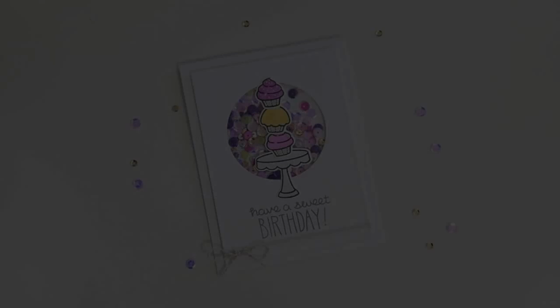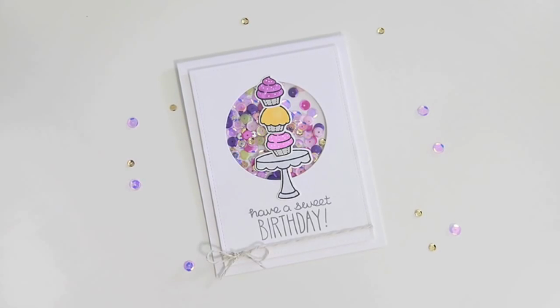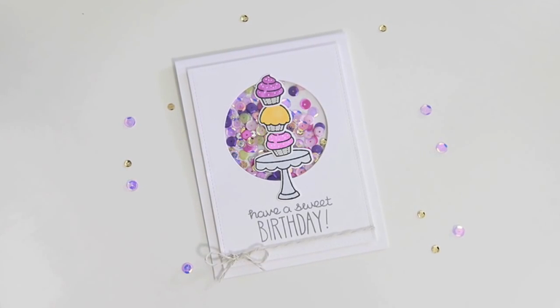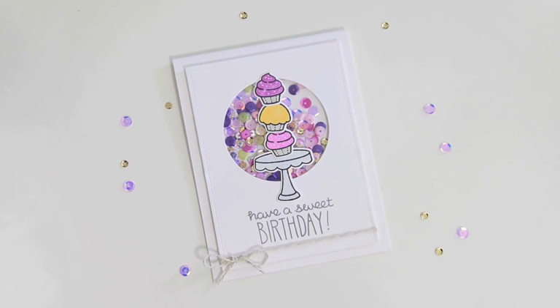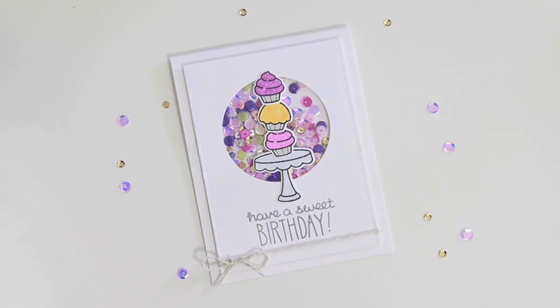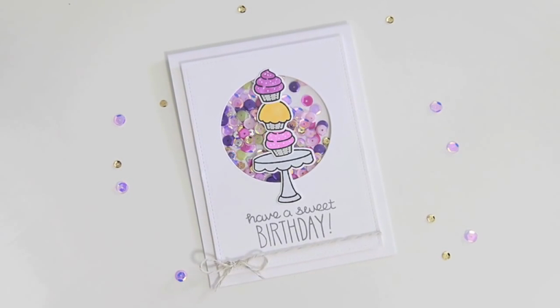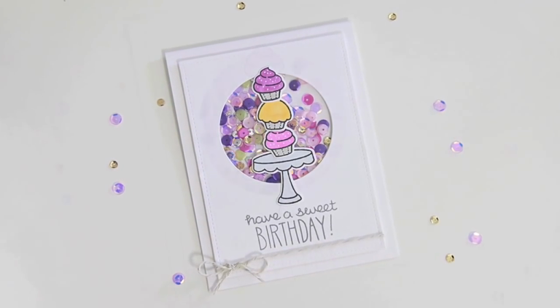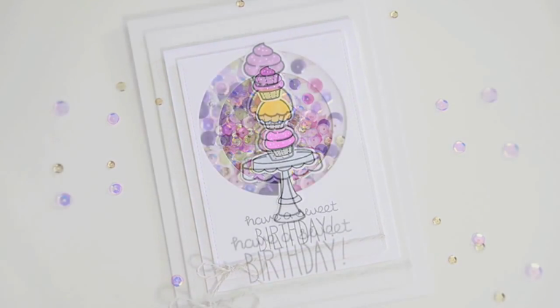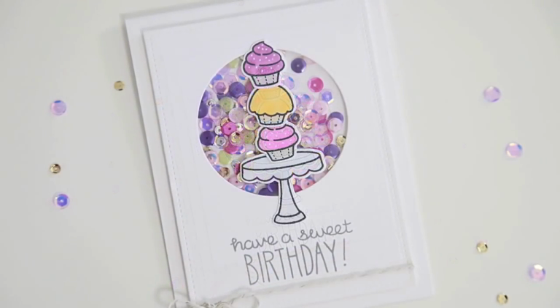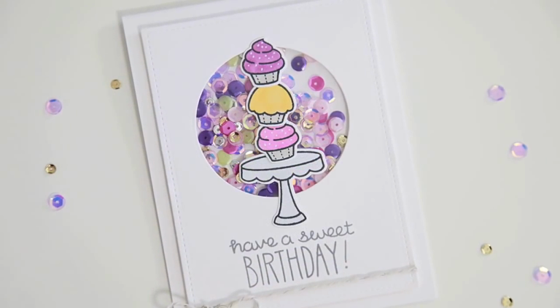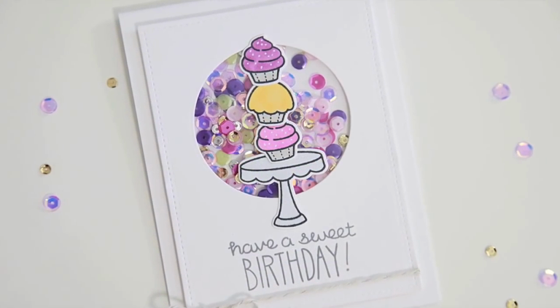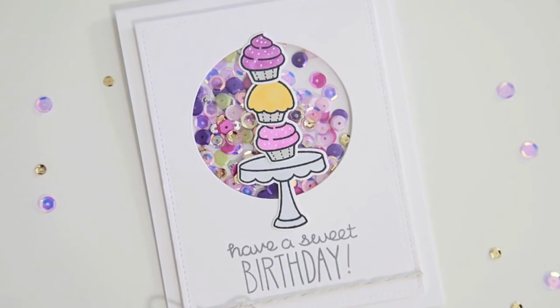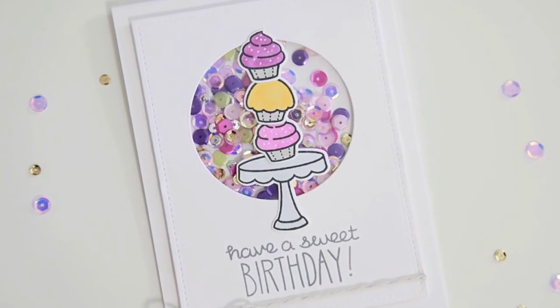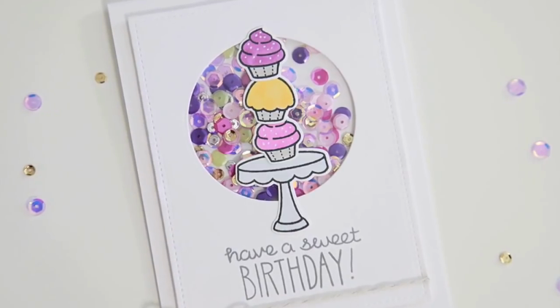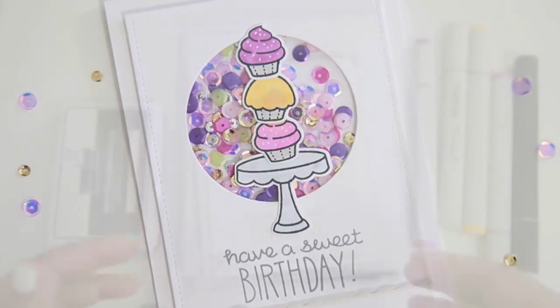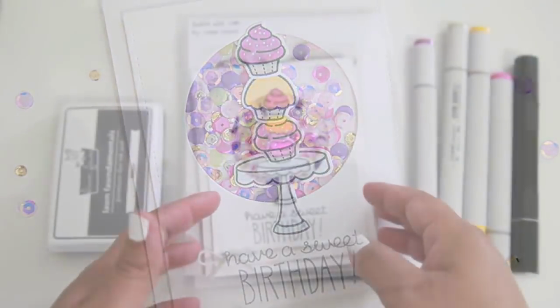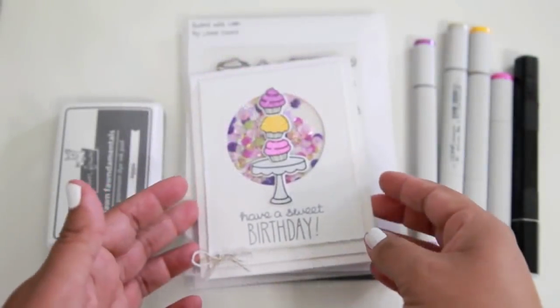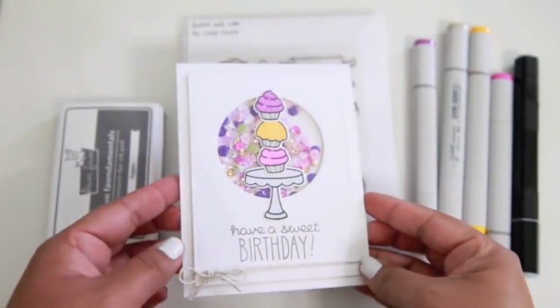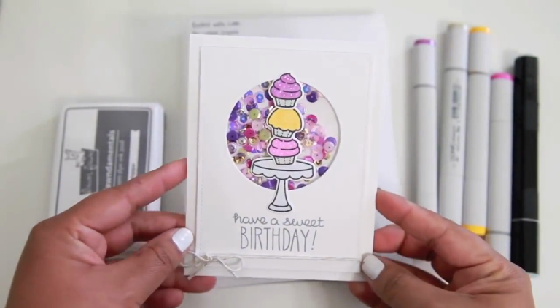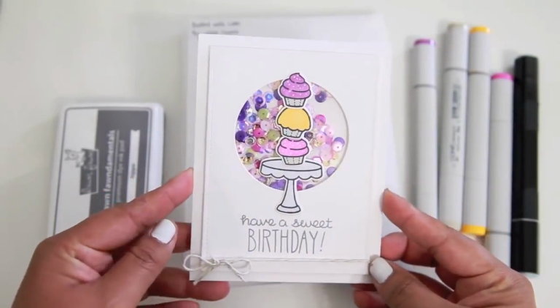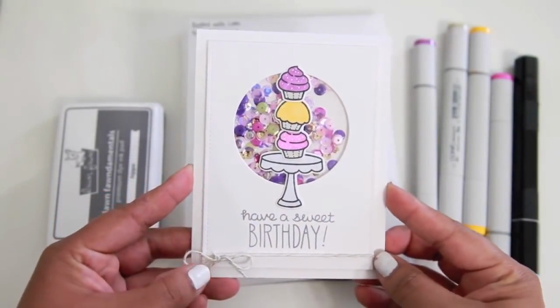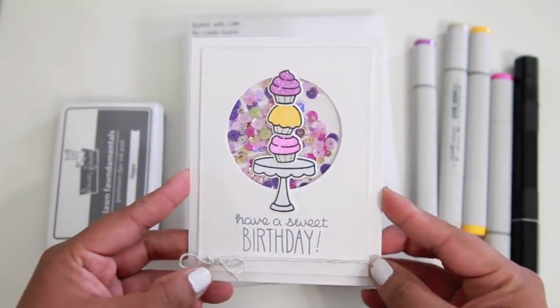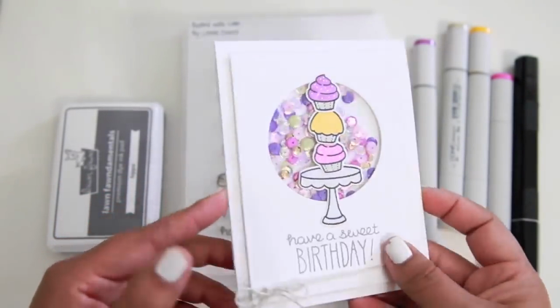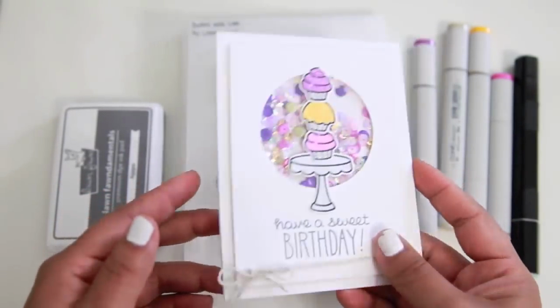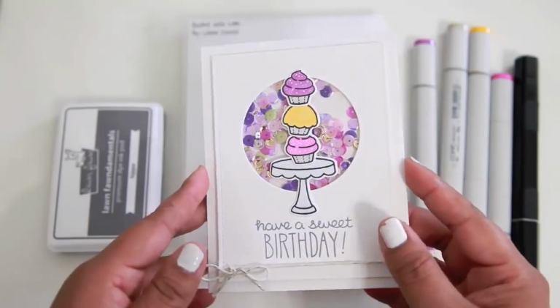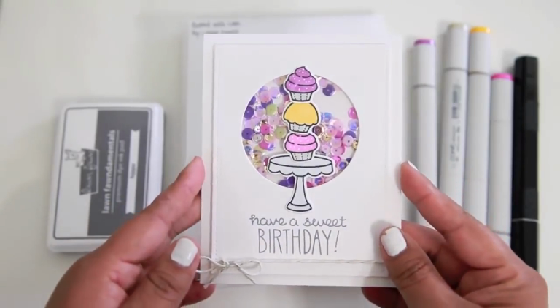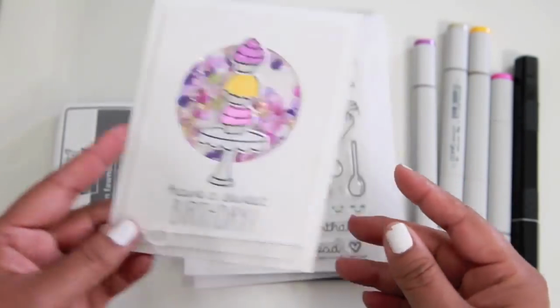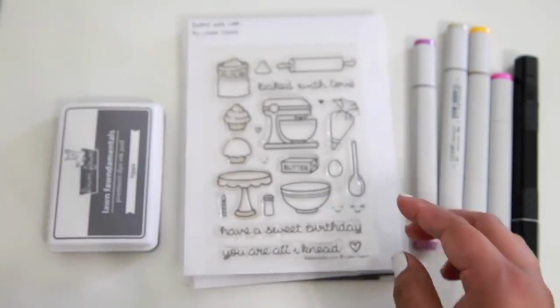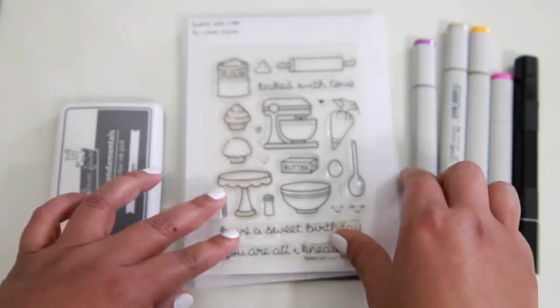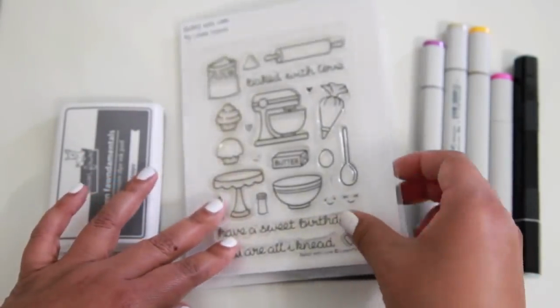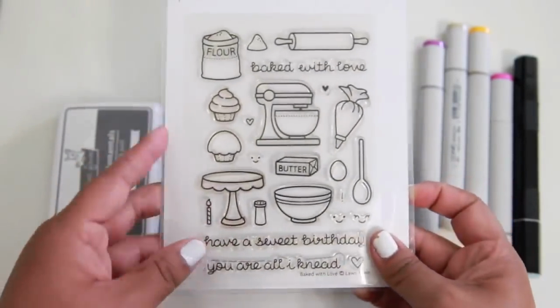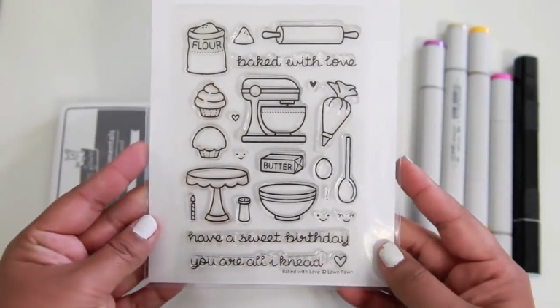Hi everyone, it's Nicole again, and today I have a really sweet and simple shaker card that I'm going to be showing you how I created today. I think this is really fun, and shaker cards are still really popular right now.